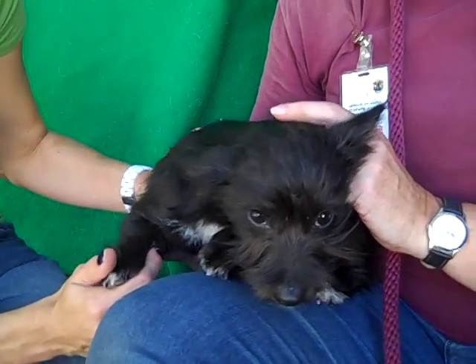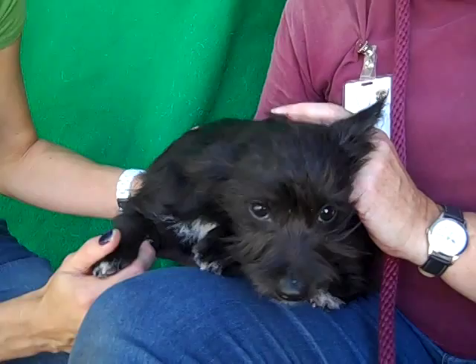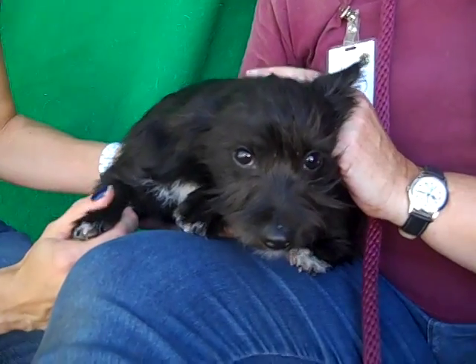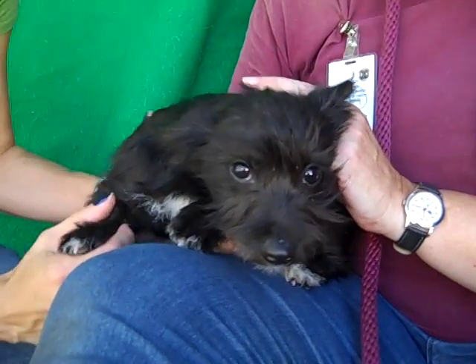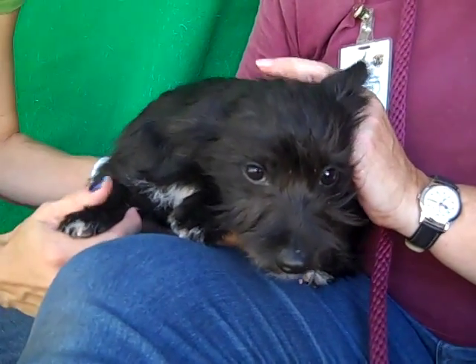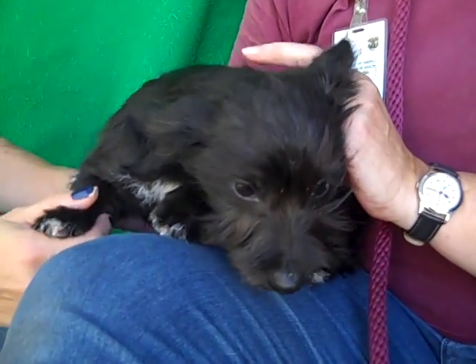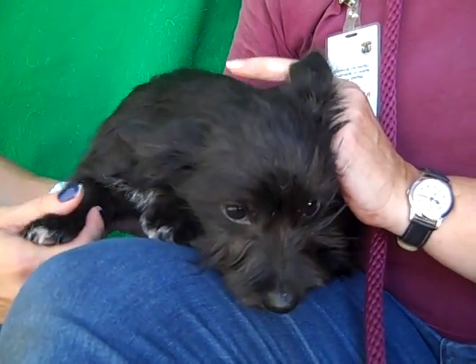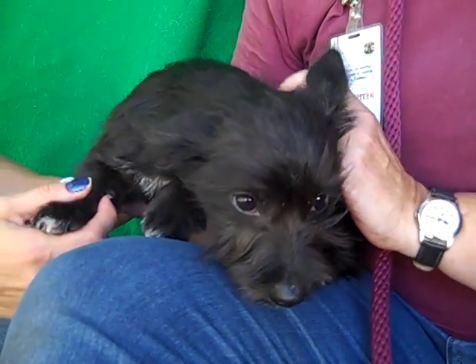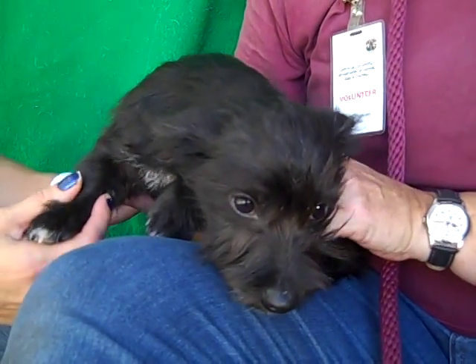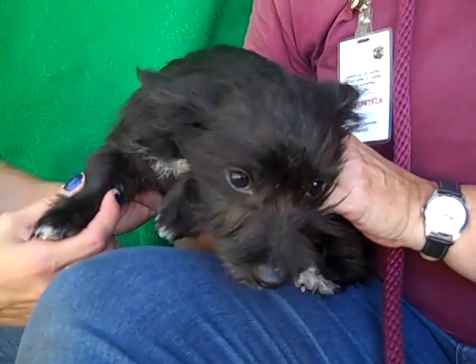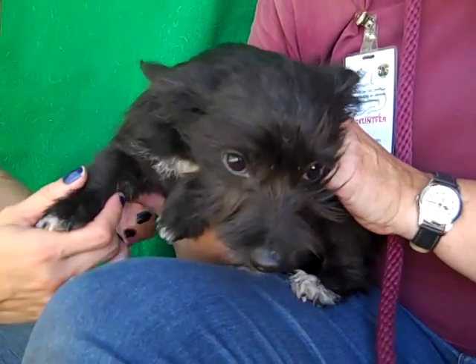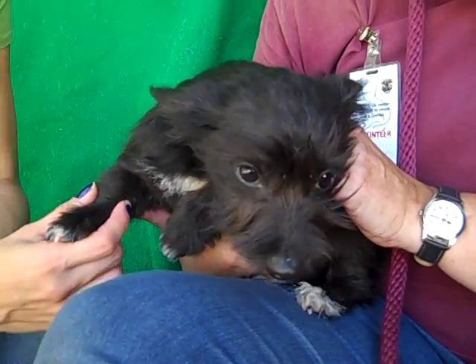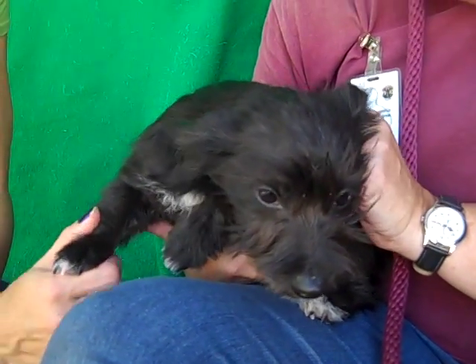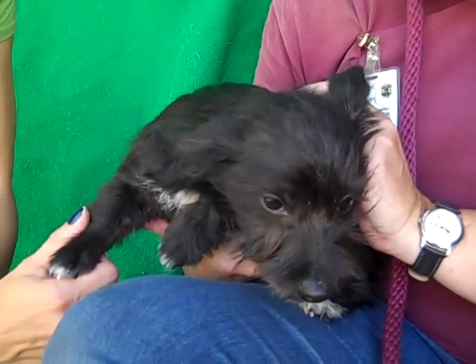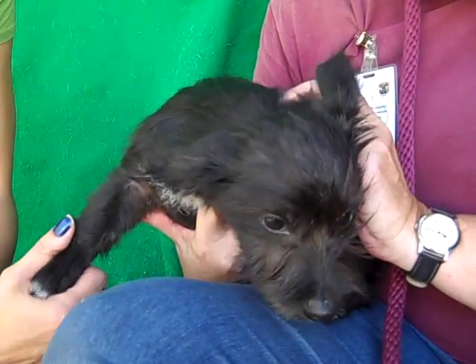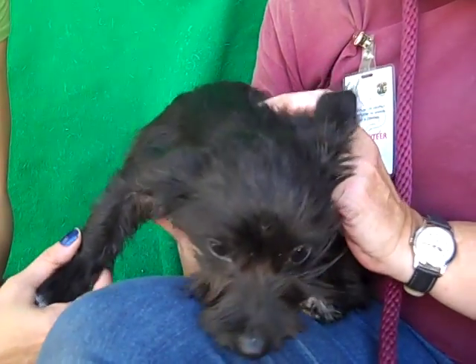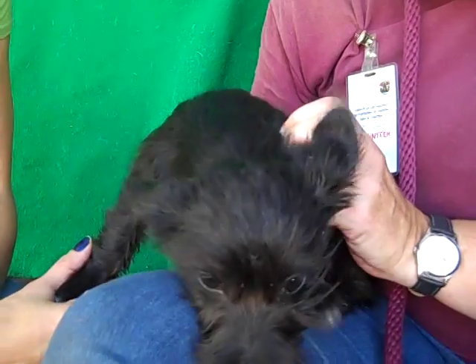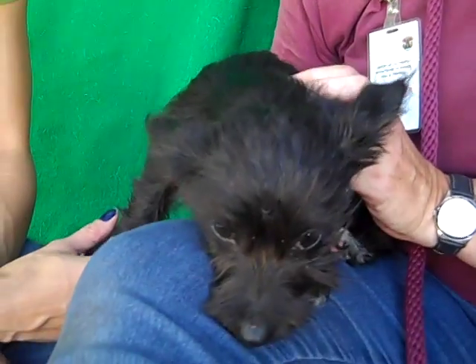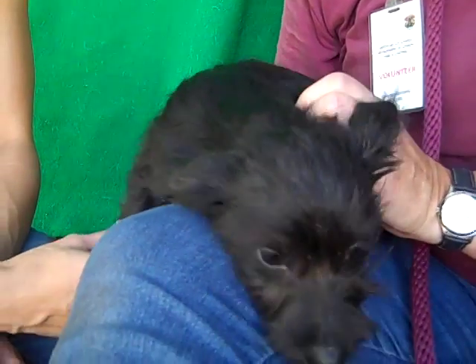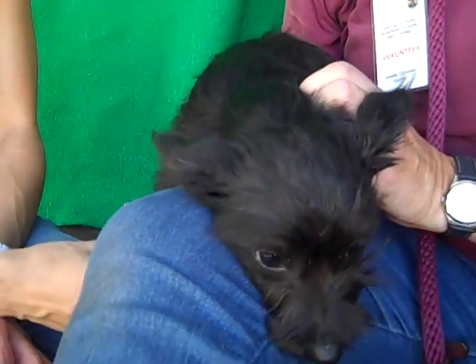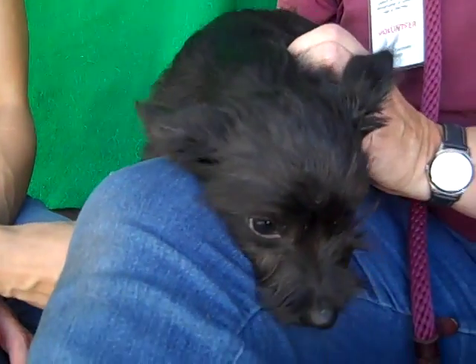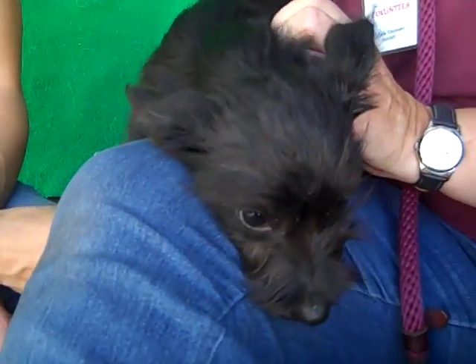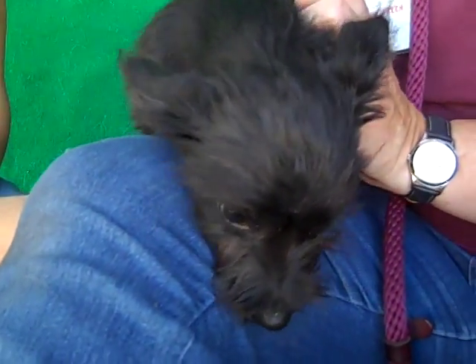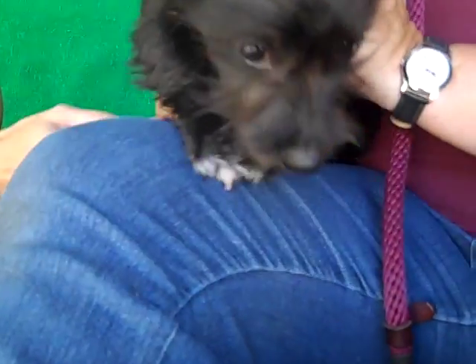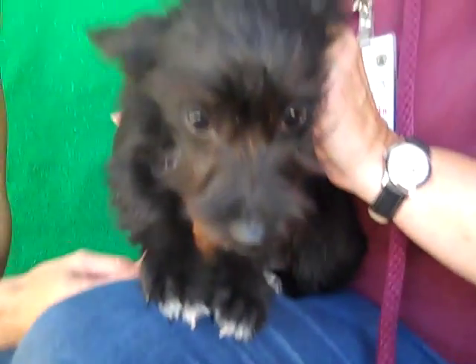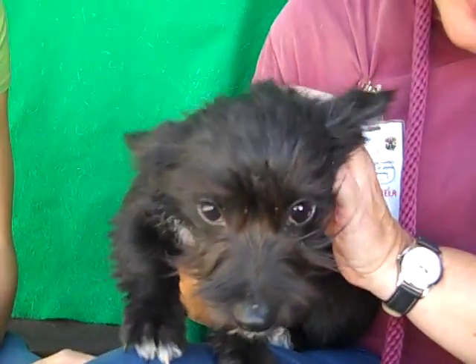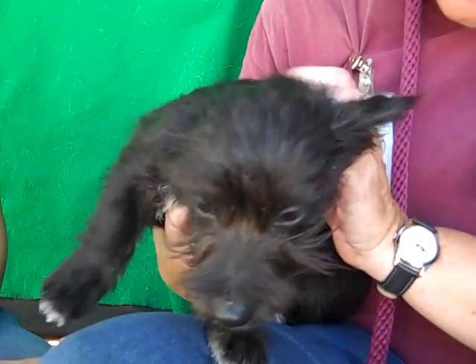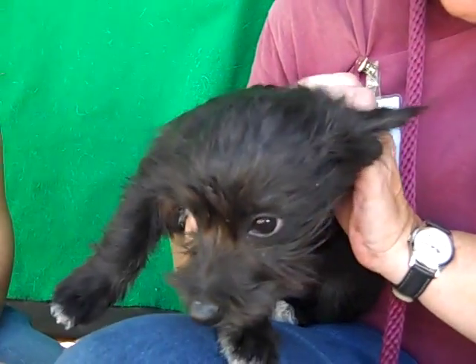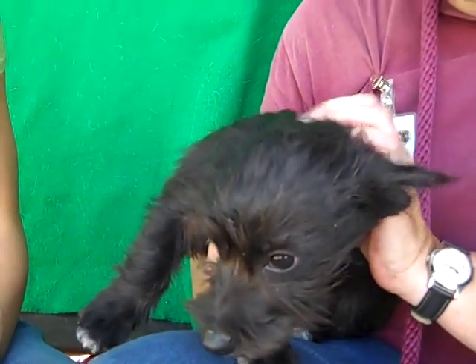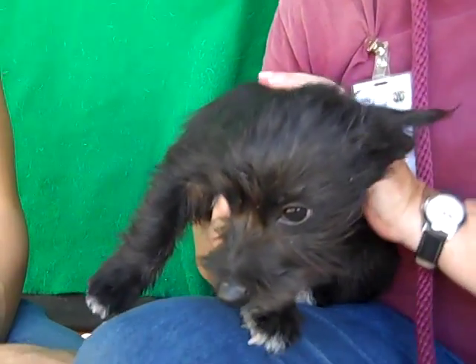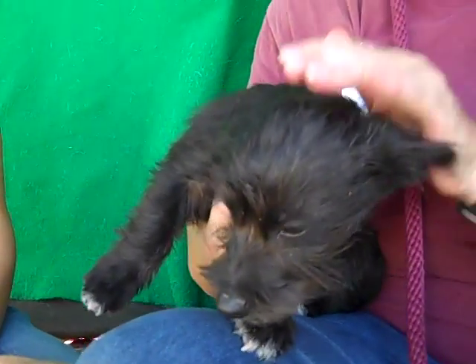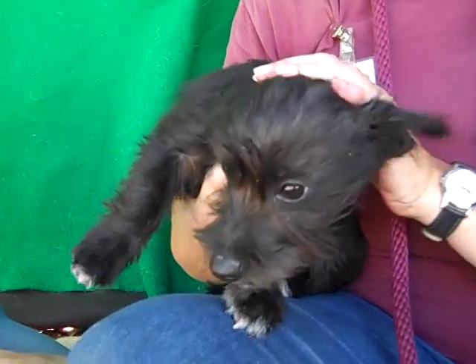So come on down and meet the precious Lily today at the Baldwin Park shelter. You've got to take this baby home with you and make her part of your family. You can't resist that sweet little face.